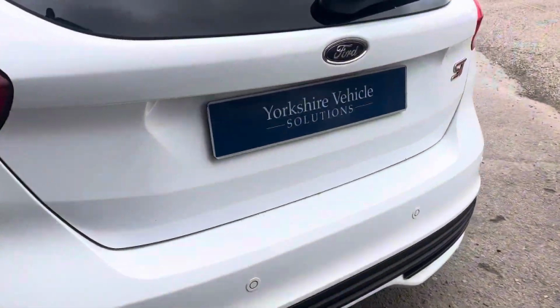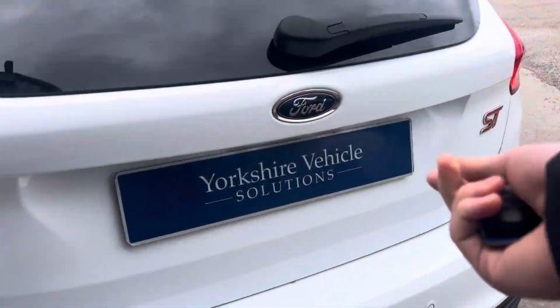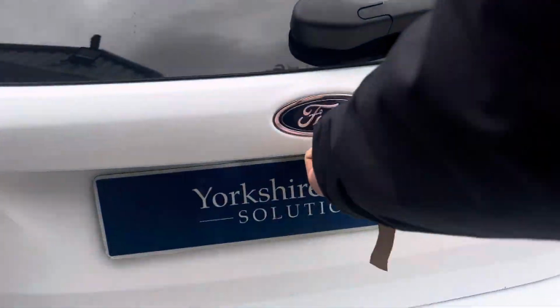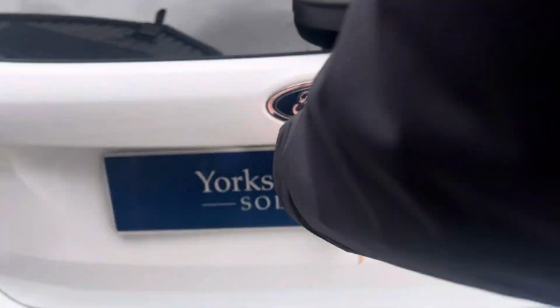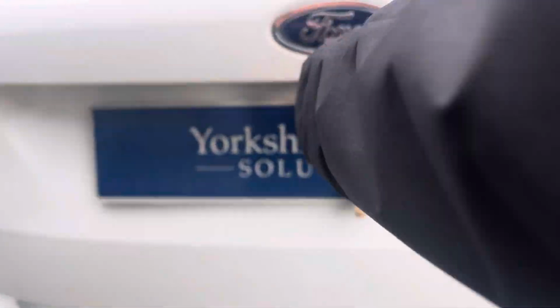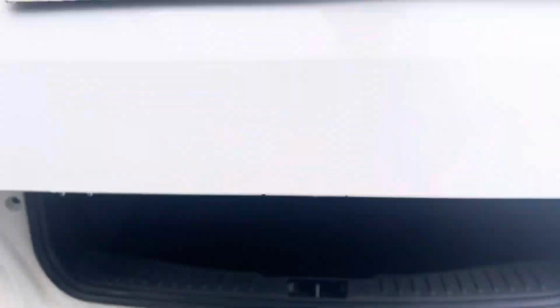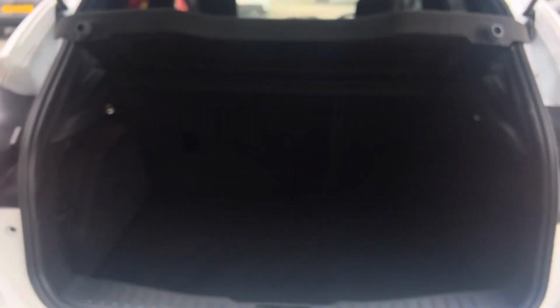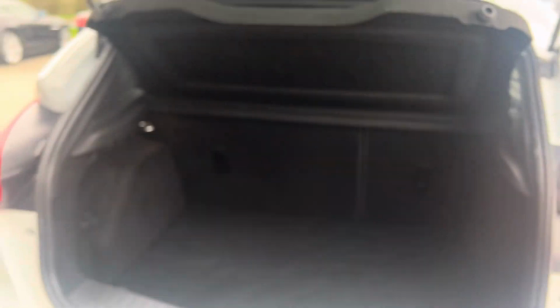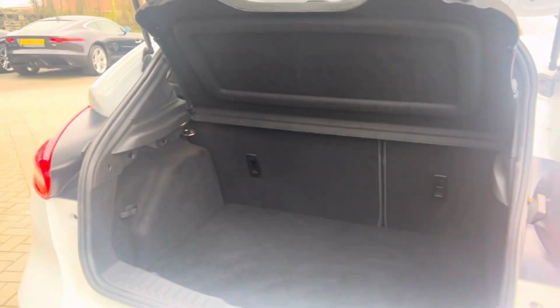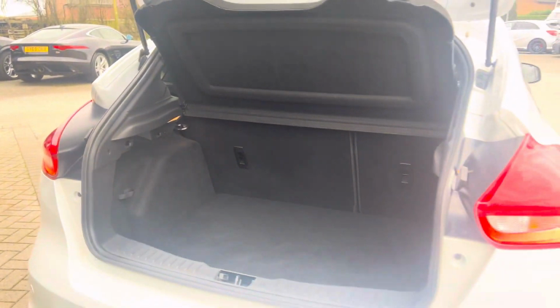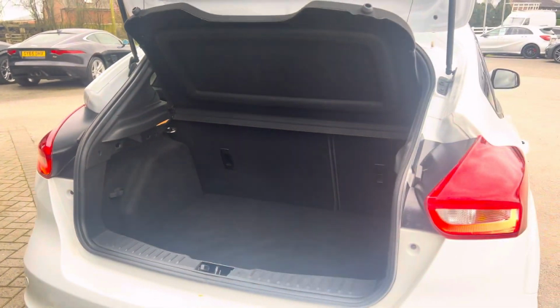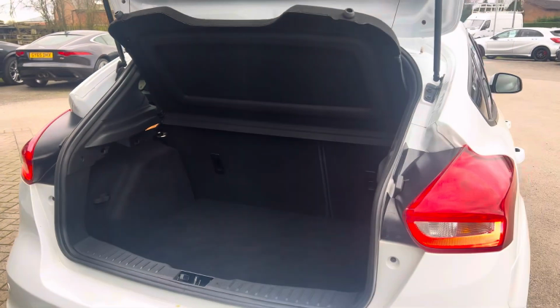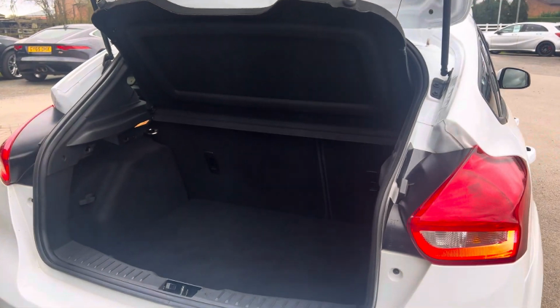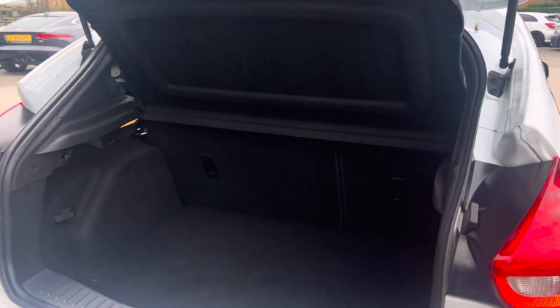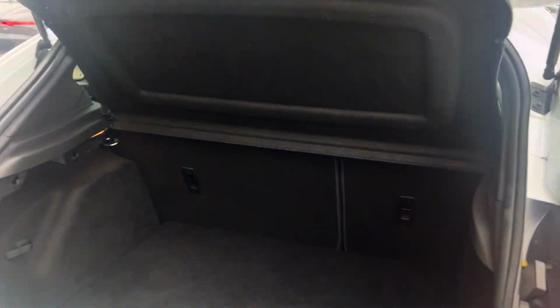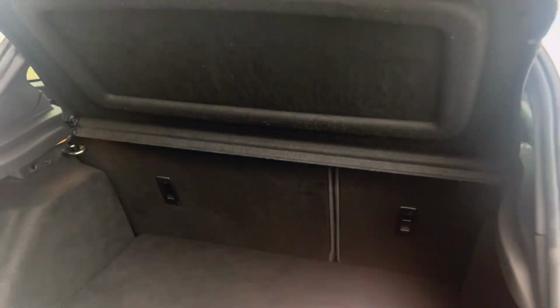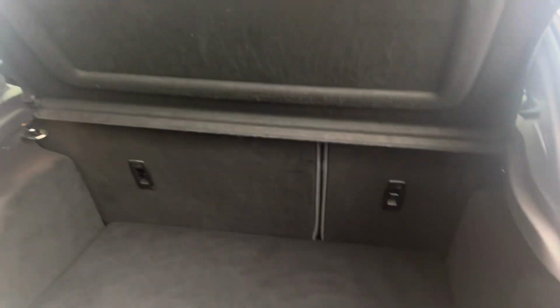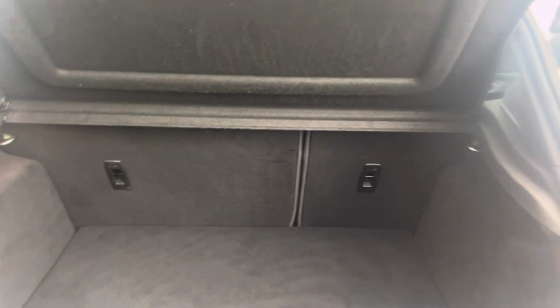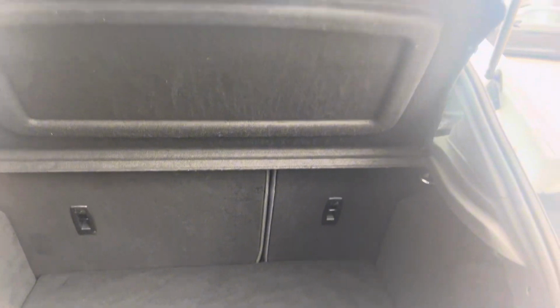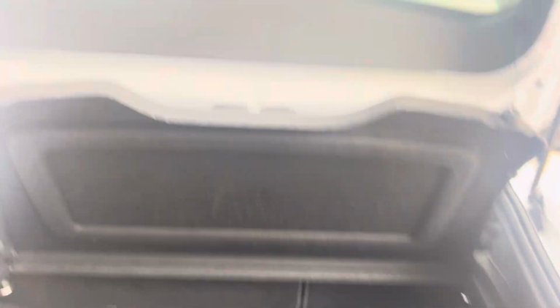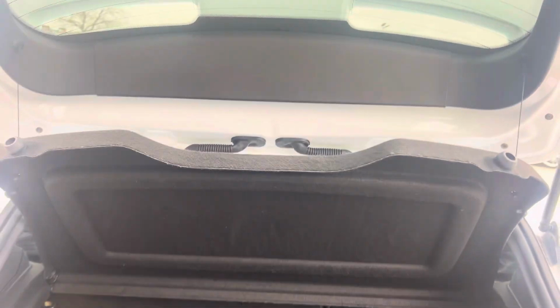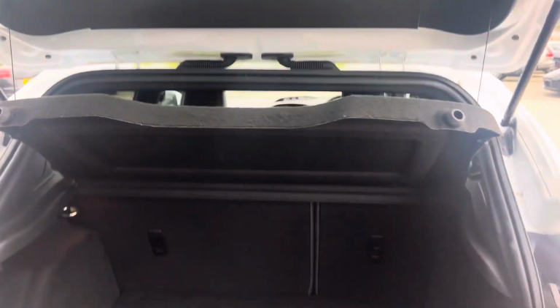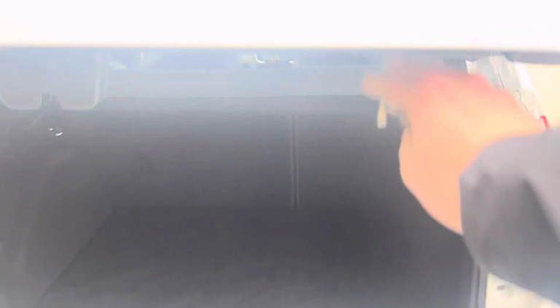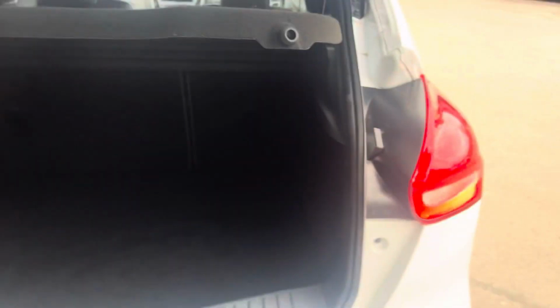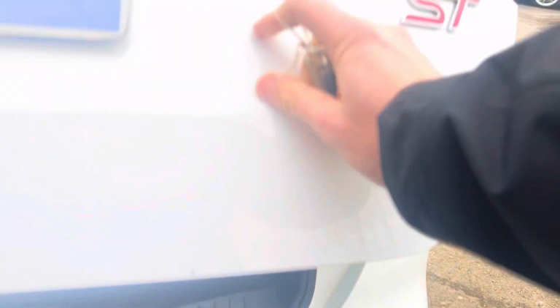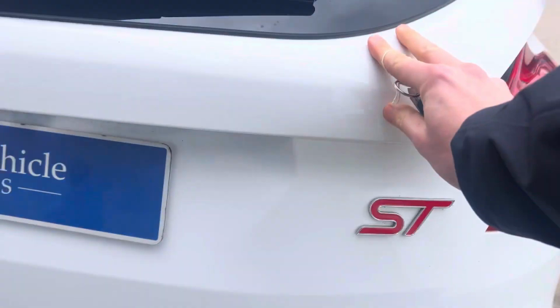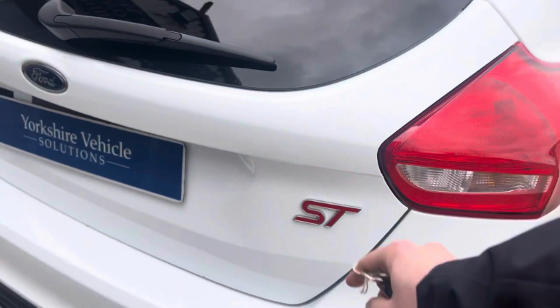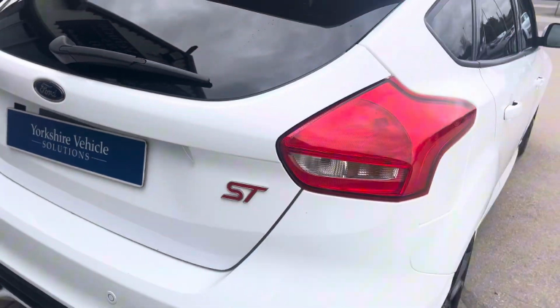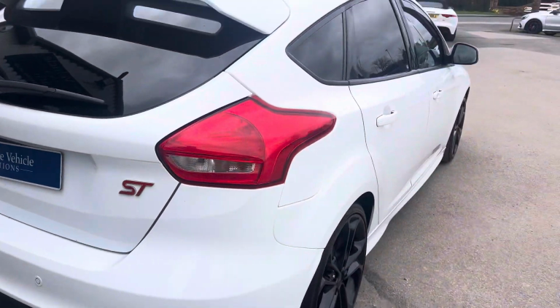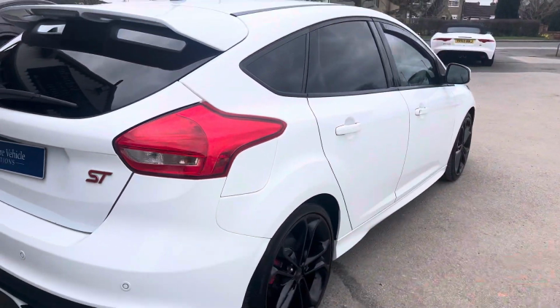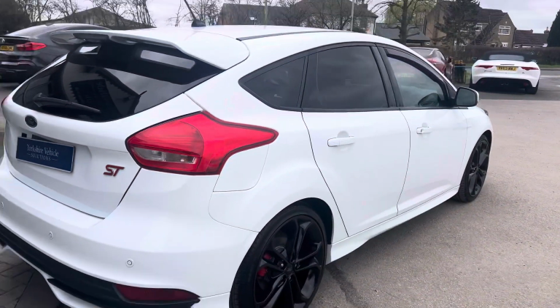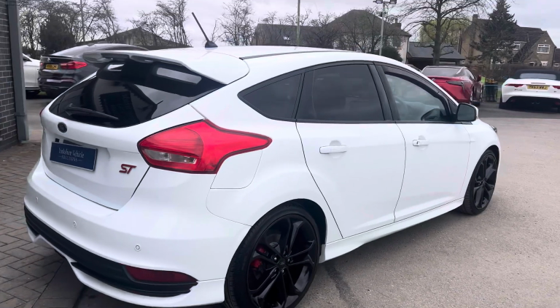I'll pop round into the boot. You've got quite a large boot, and you do have split folding rear seats as well. You can see the parcel shelf there, and you do have the rear sensors.